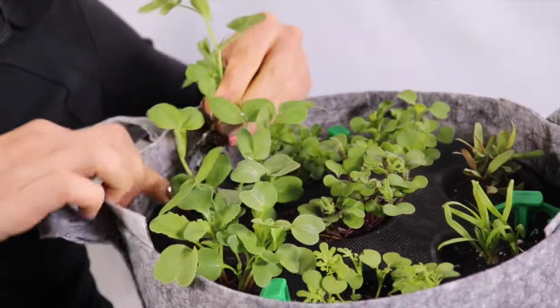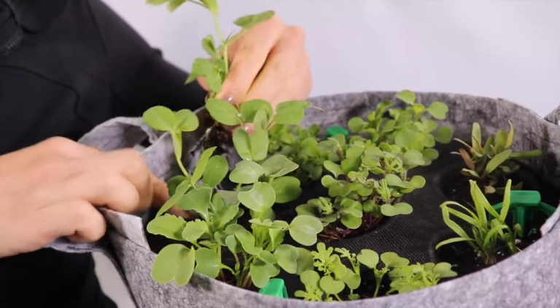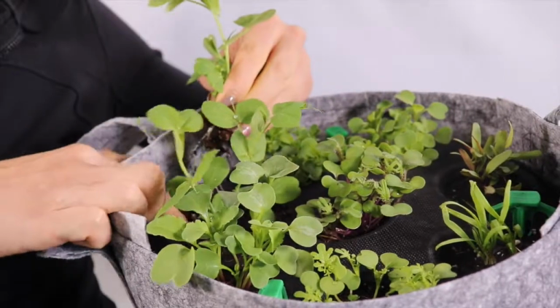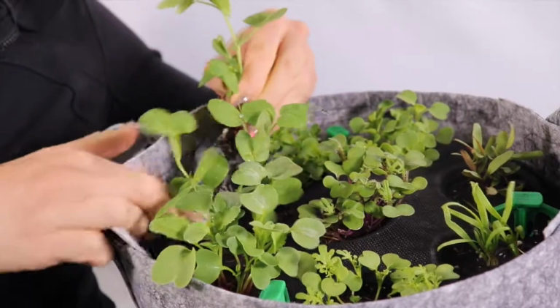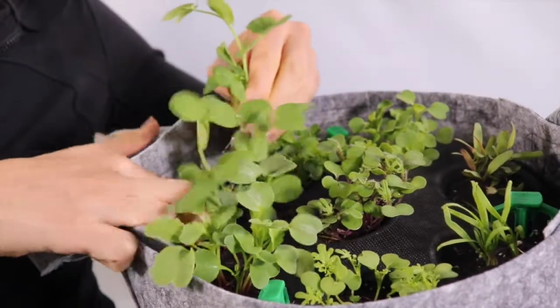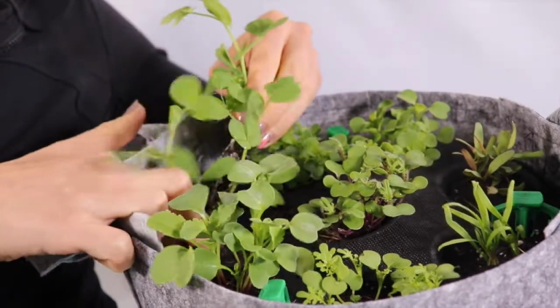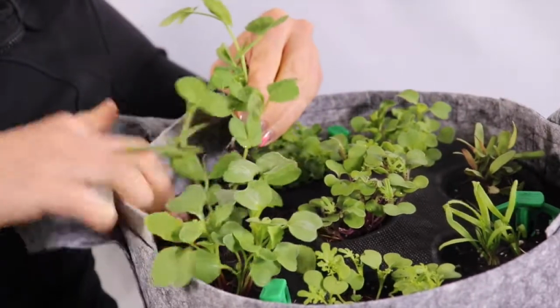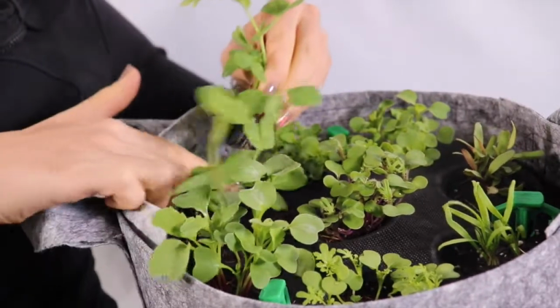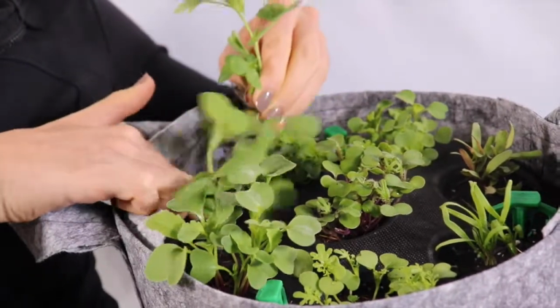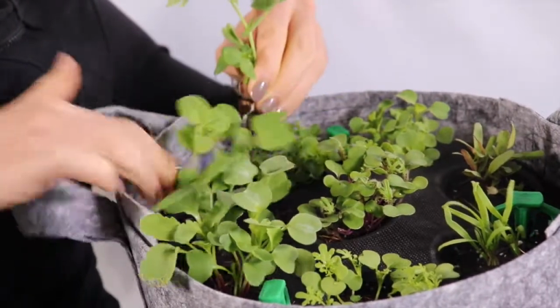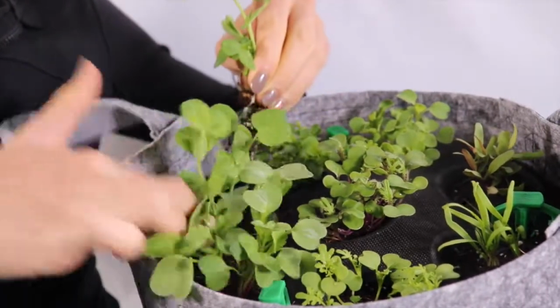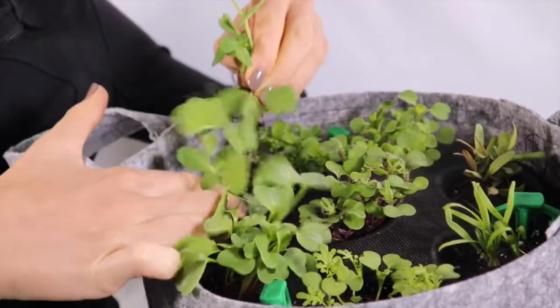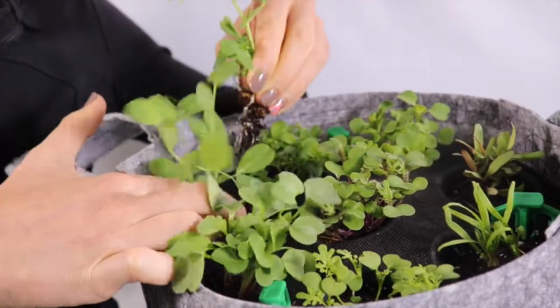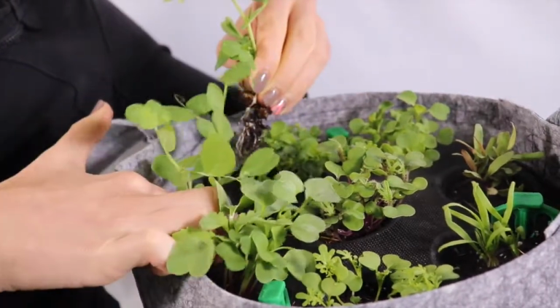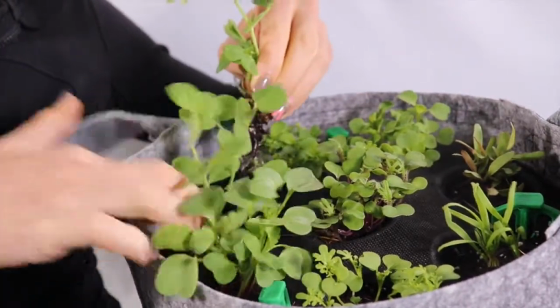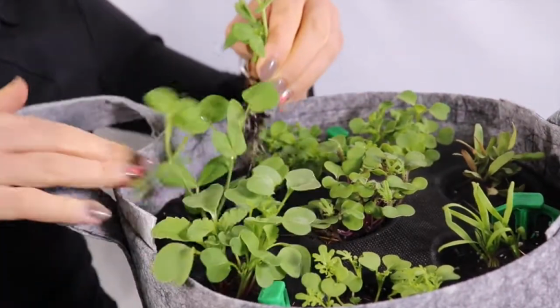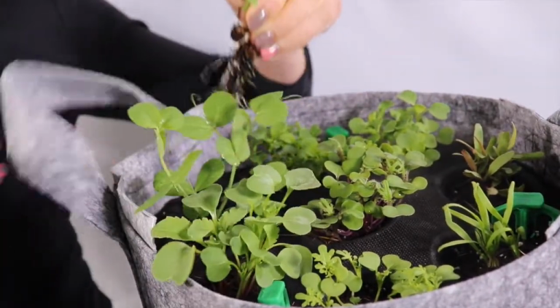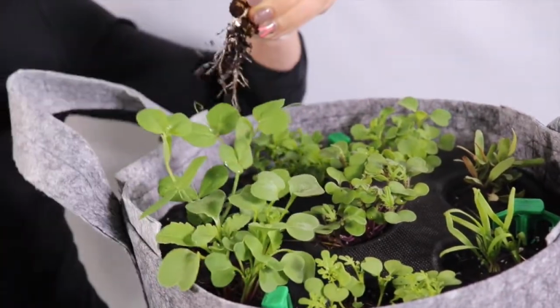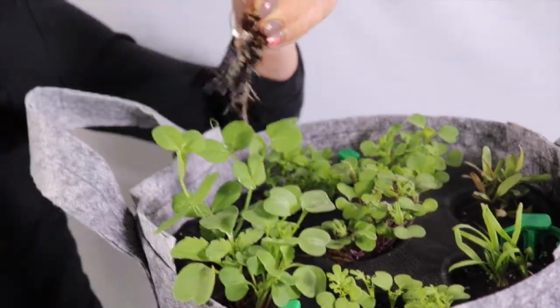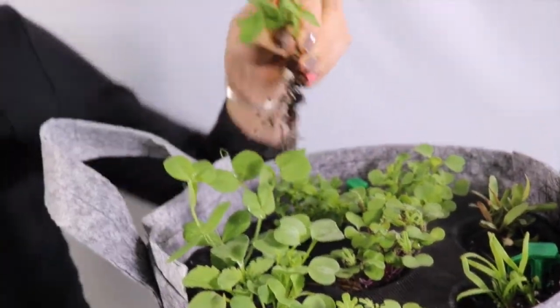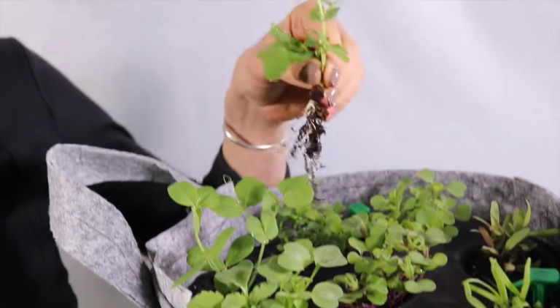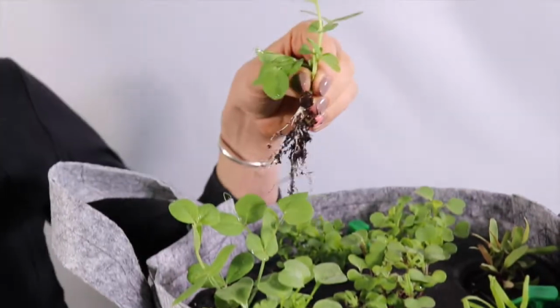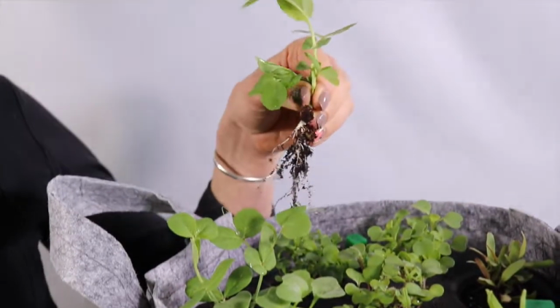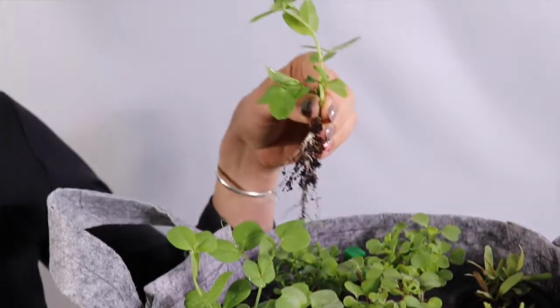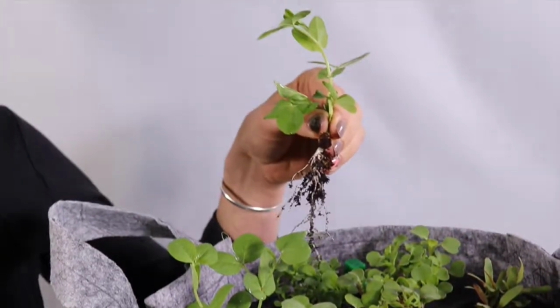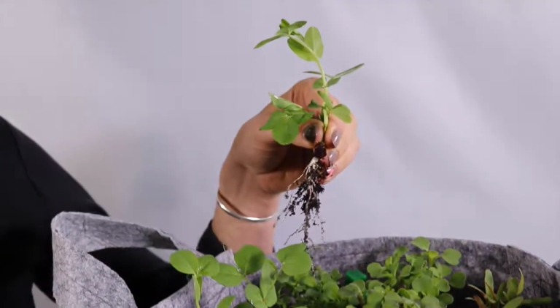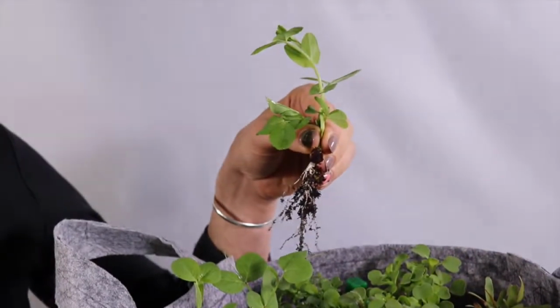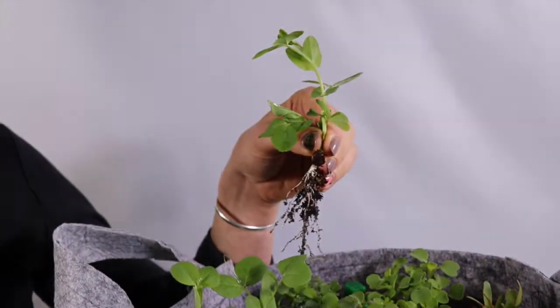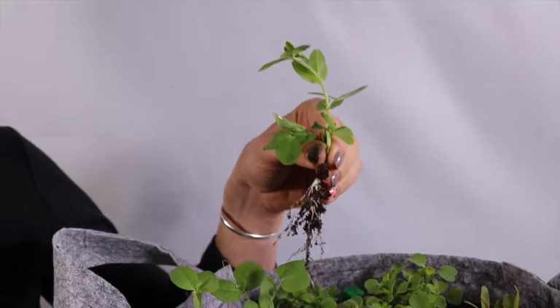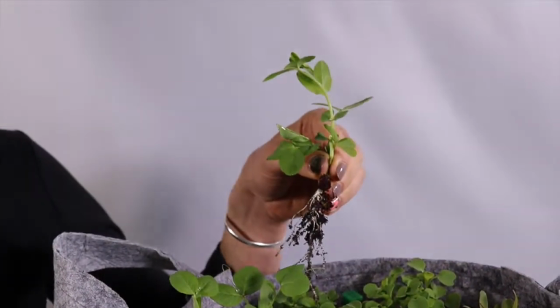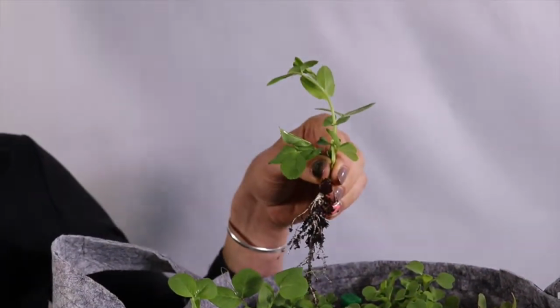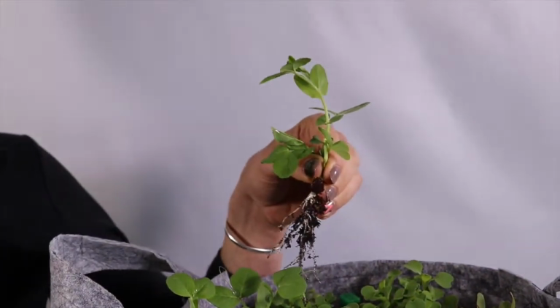Gently pat down the soil around the remaining two plants. Welcome to Seed Sheet, where we make growing your own food ridiculously easy.